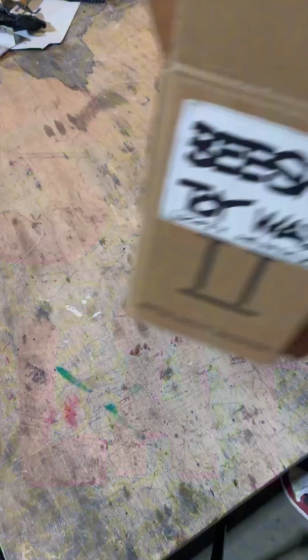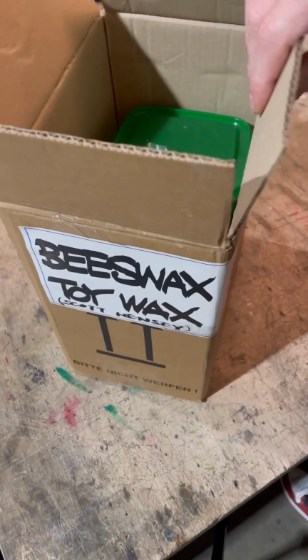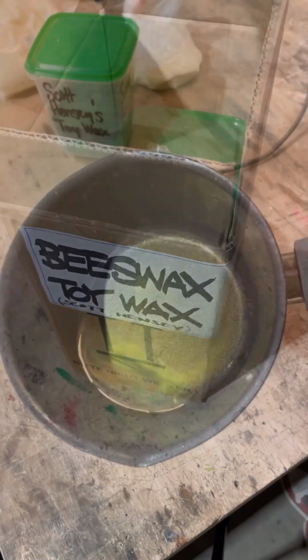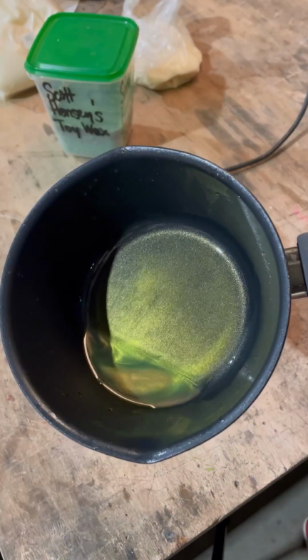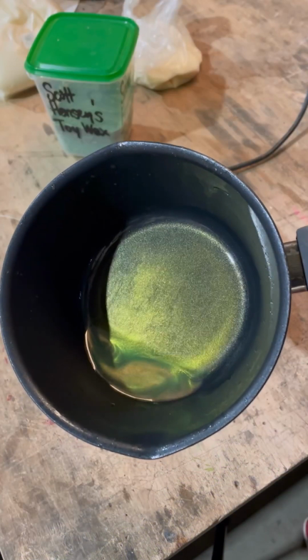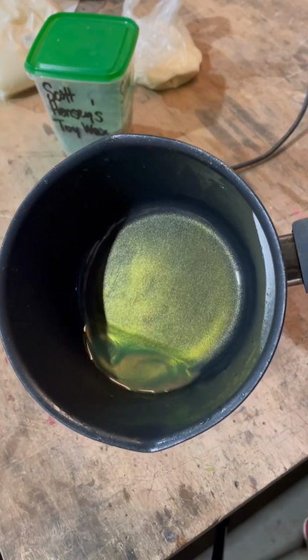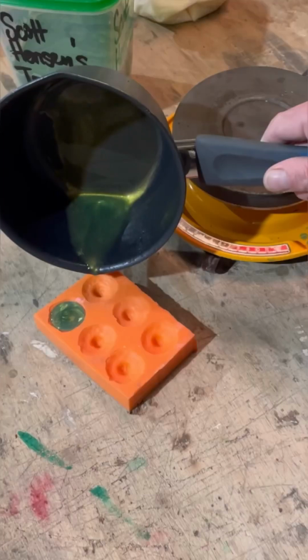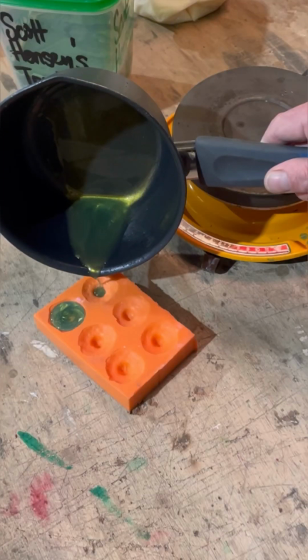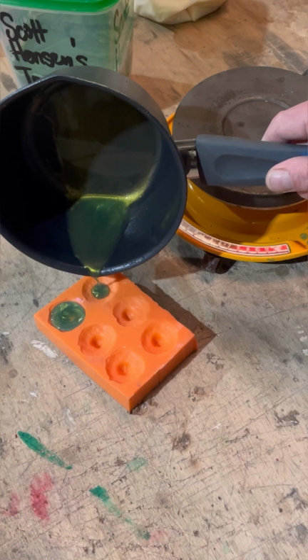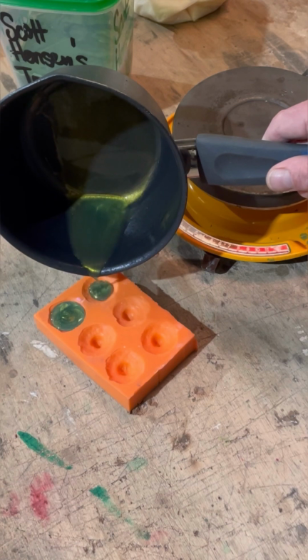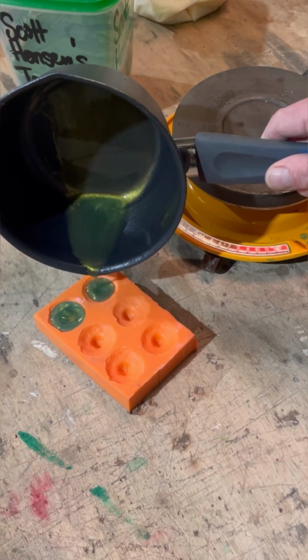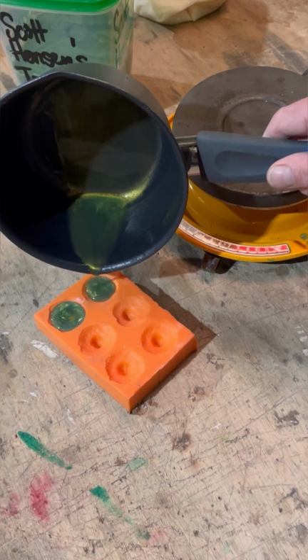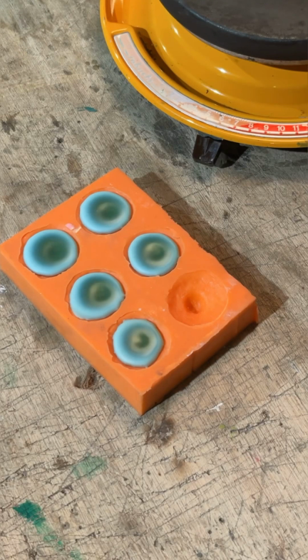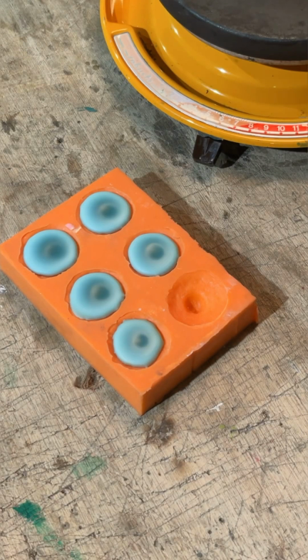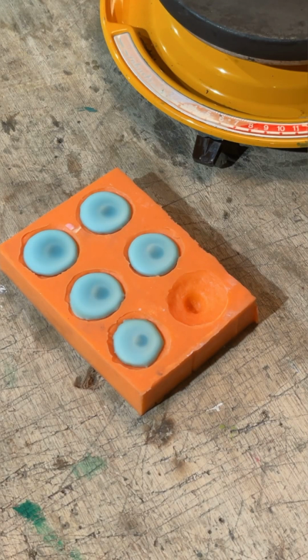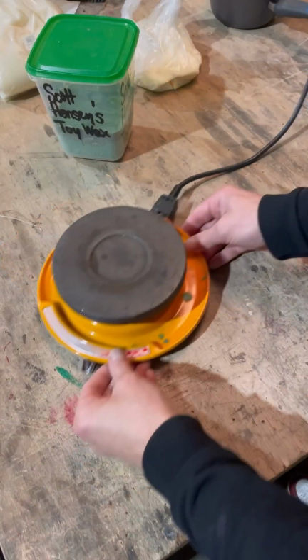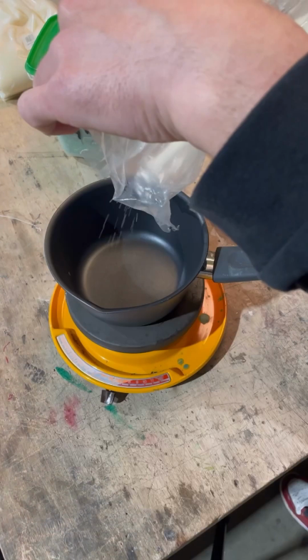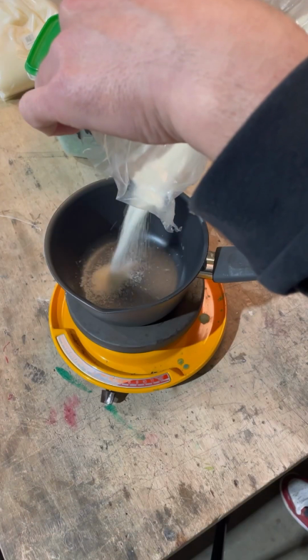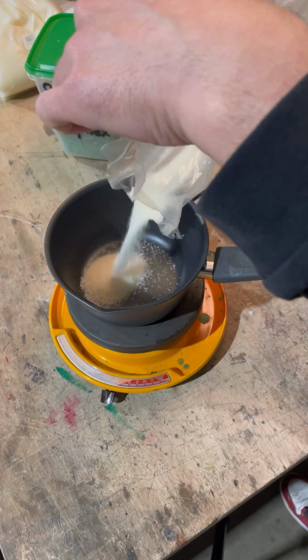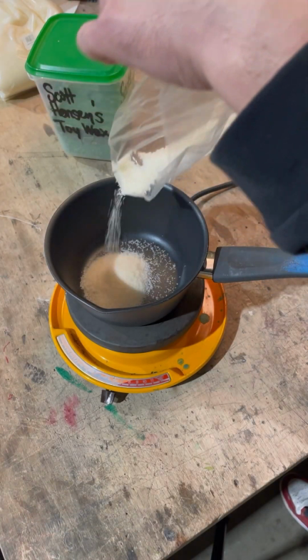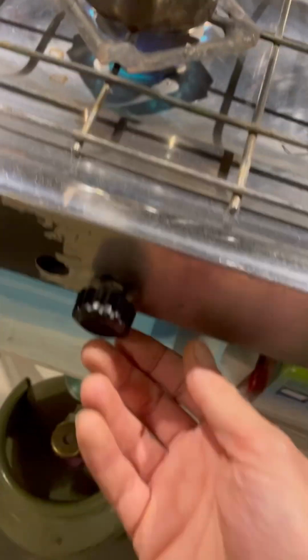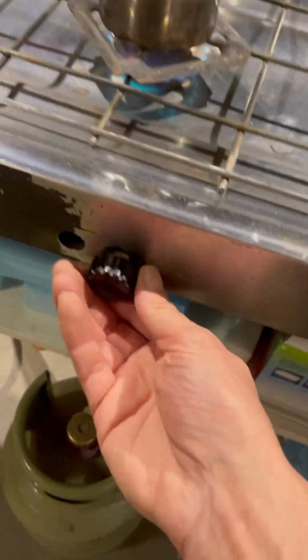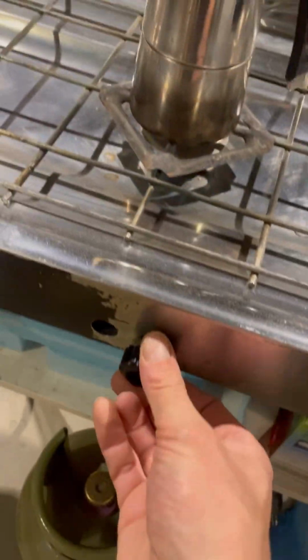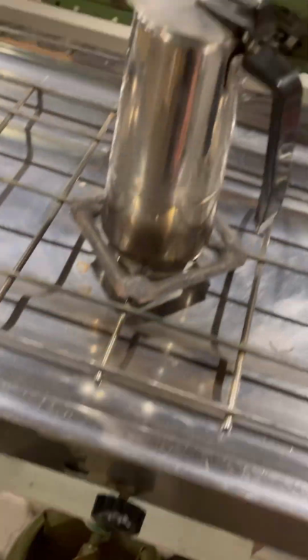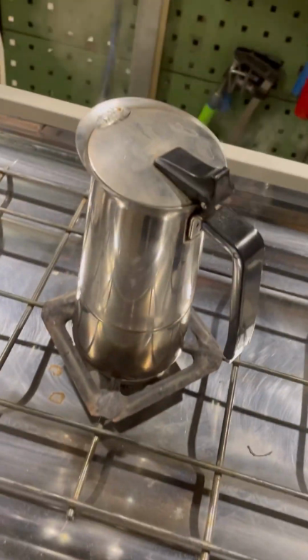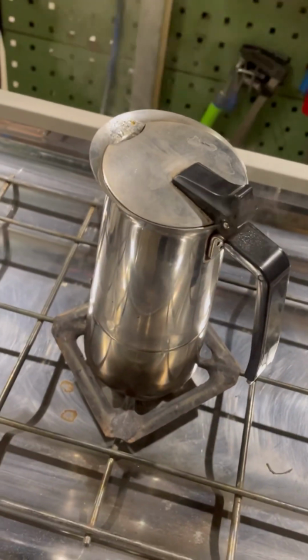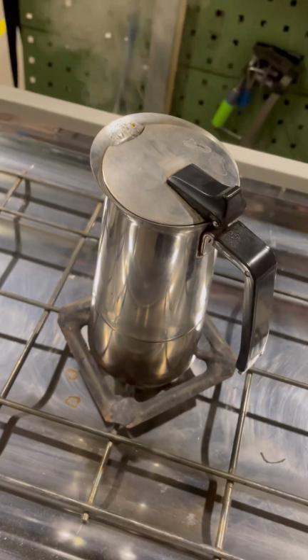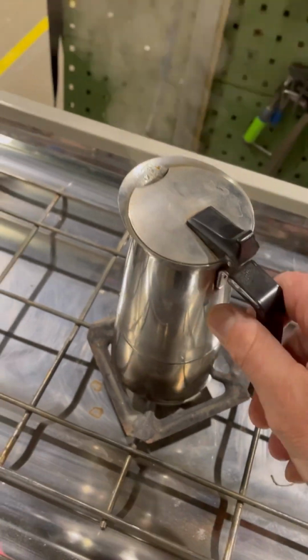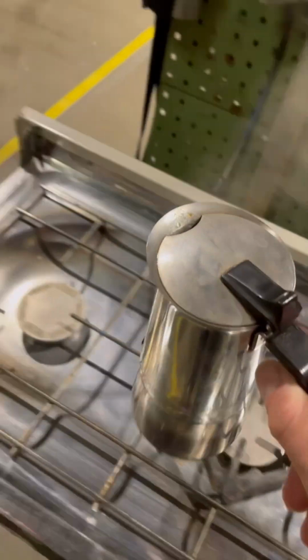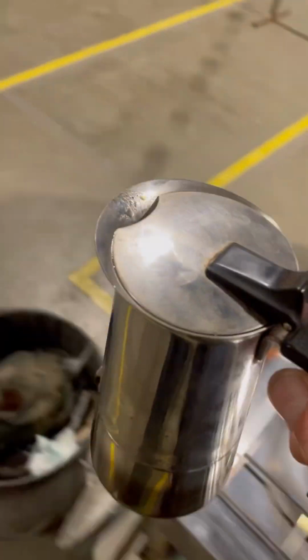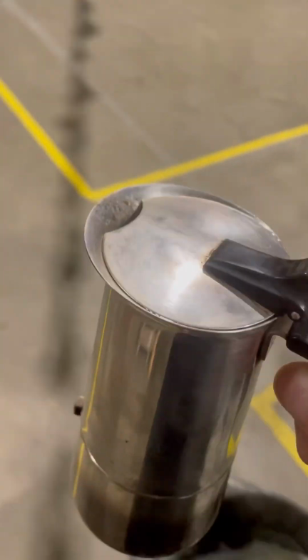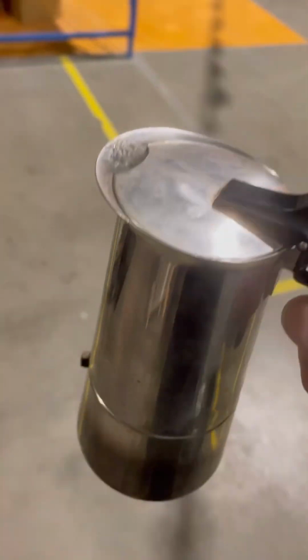I broke out the beeswax to coat the inside to prevent leaking, but found out I still had some gold flakes in there, so I cast them into reusable nibs, grabbed some clean beeswax, and made myself a coffee.